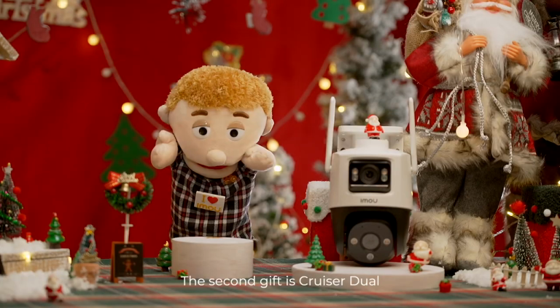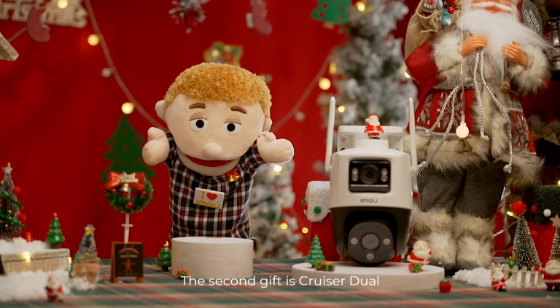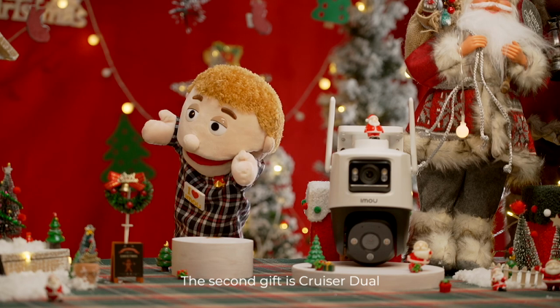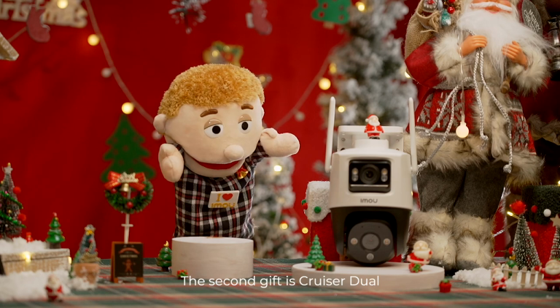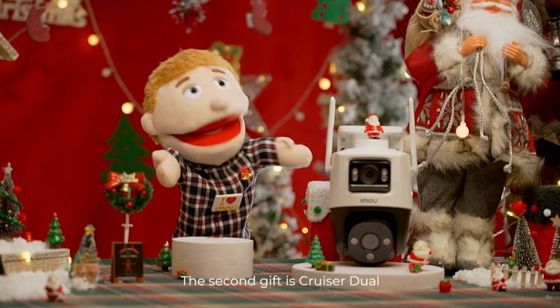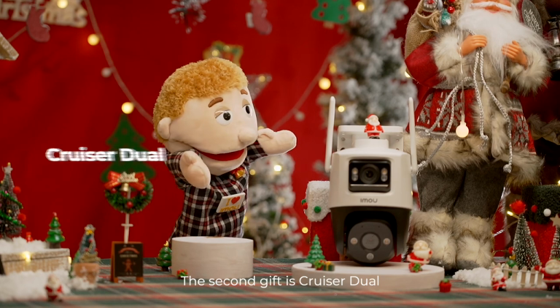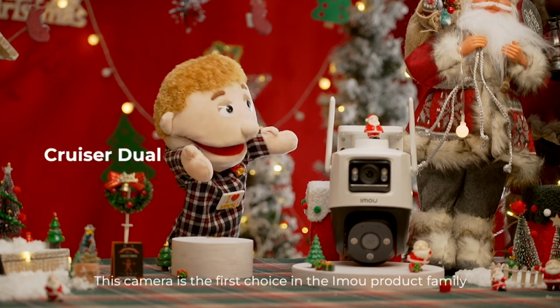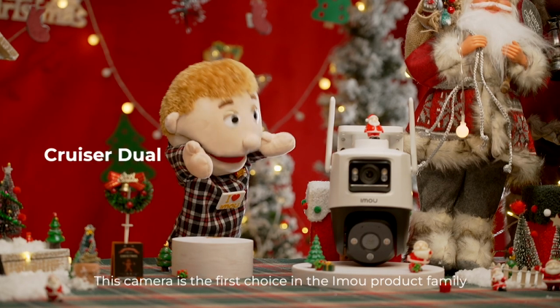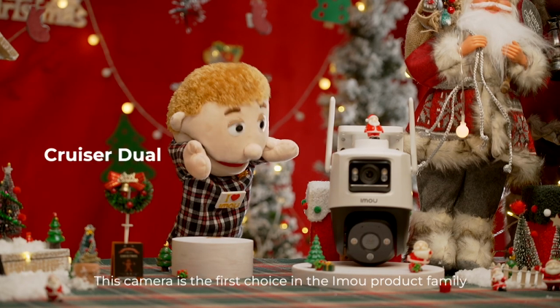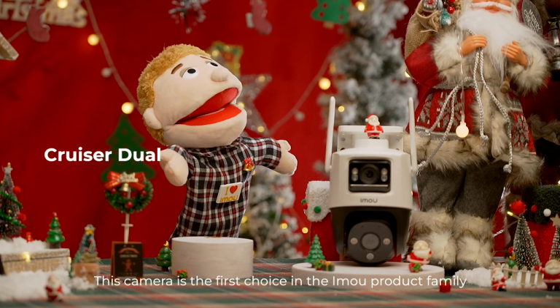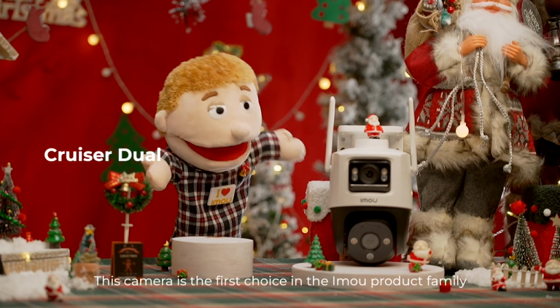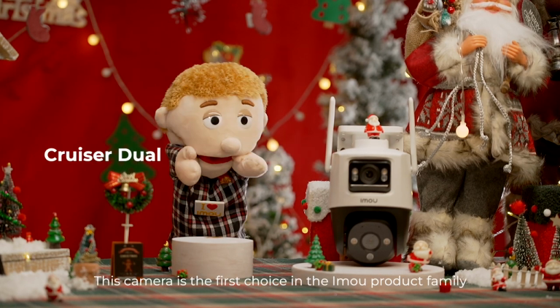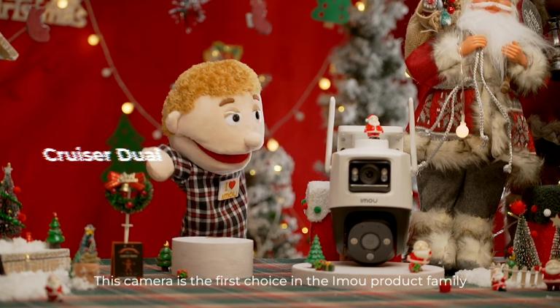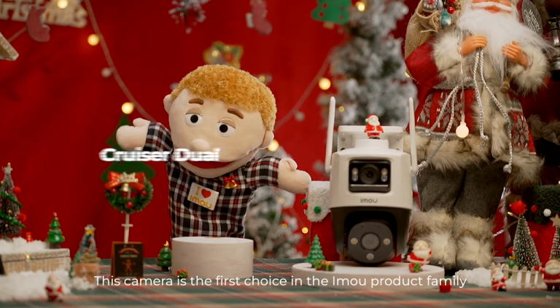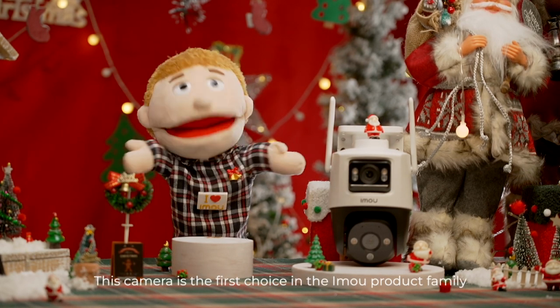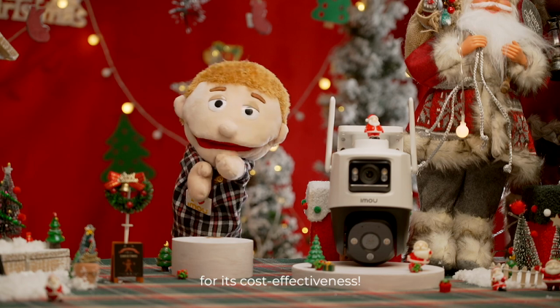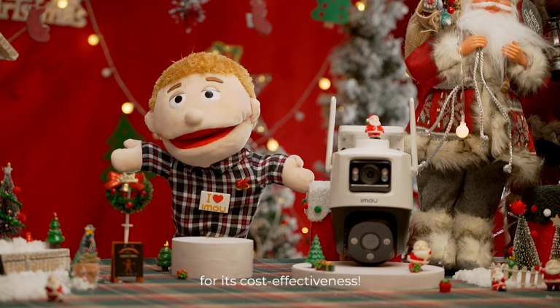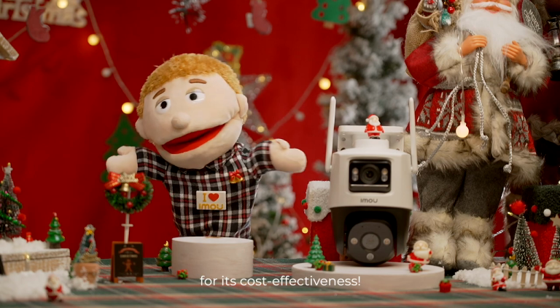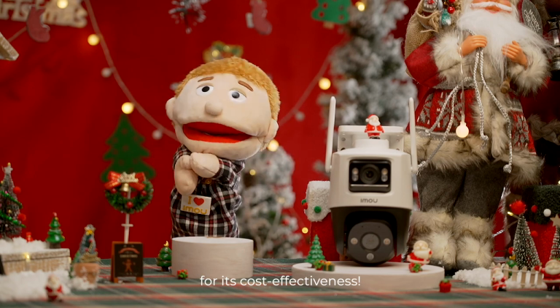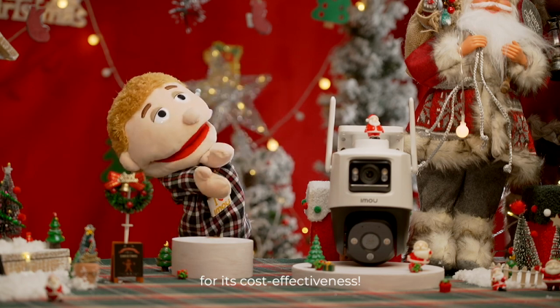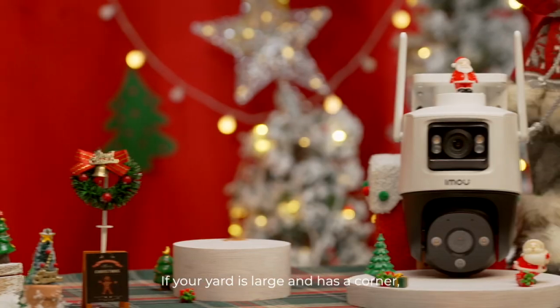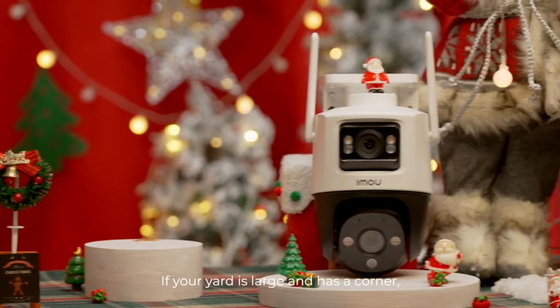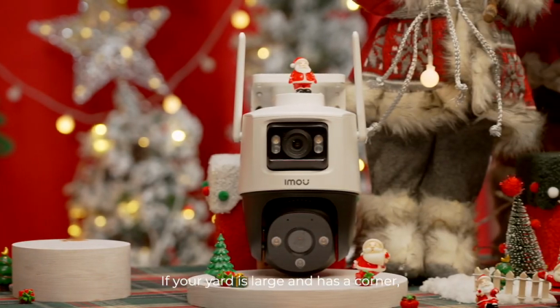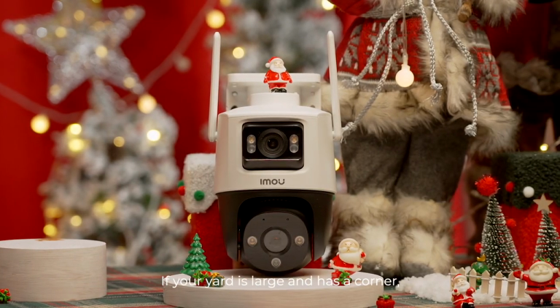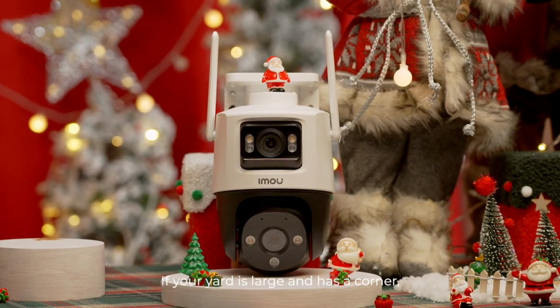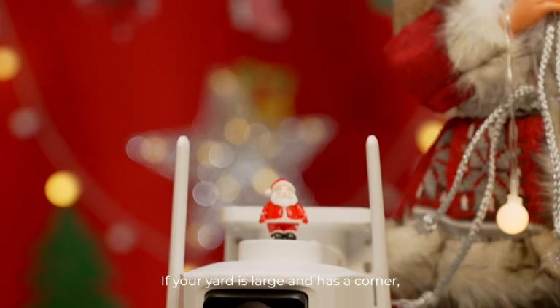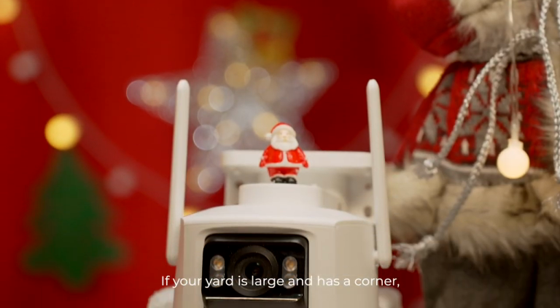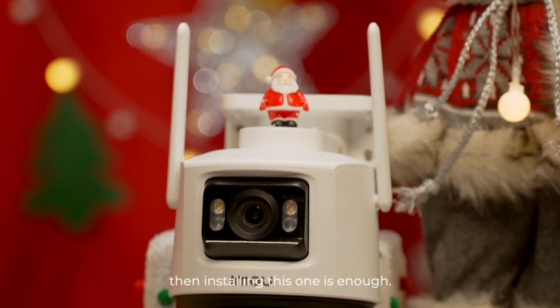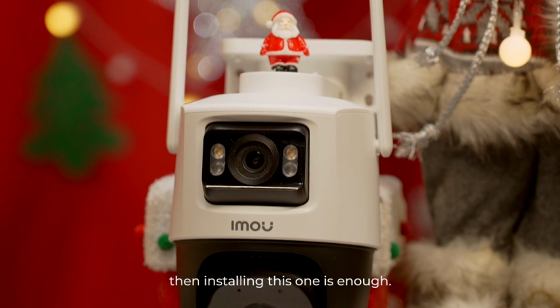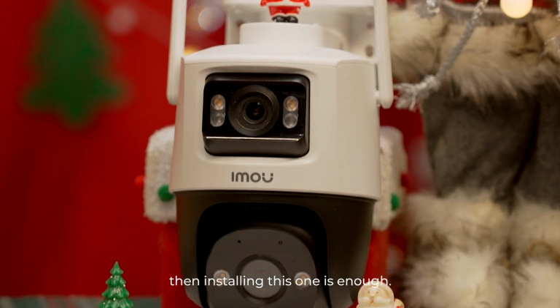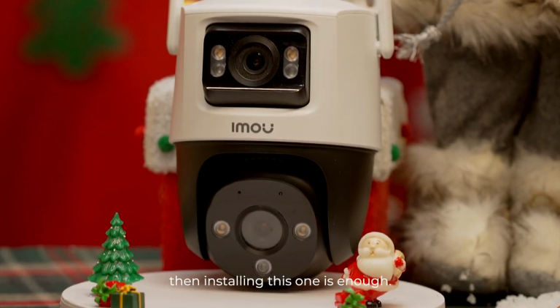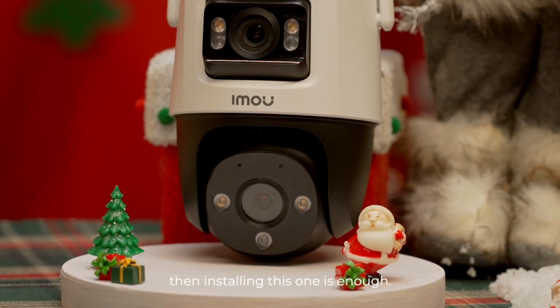The second gift is Cruiser Duo. This camera is the first choice in the IMO product family for its cost-effectiveness. If your yard is large and has a corner, then installing this one is enough.